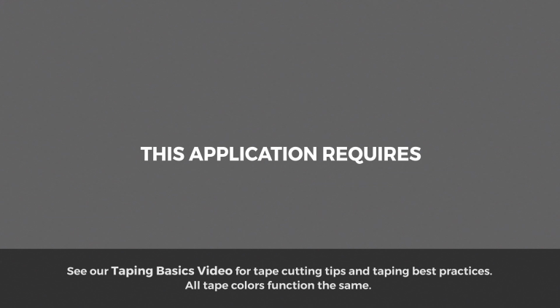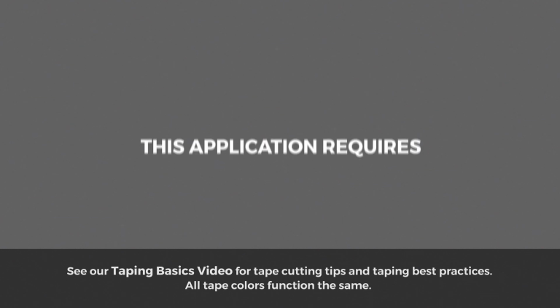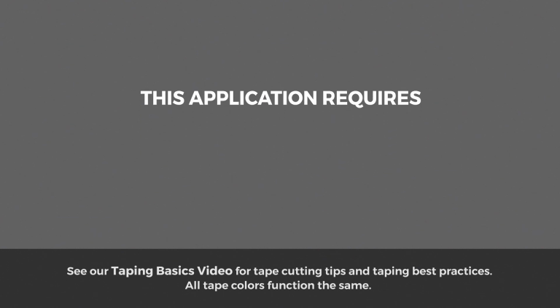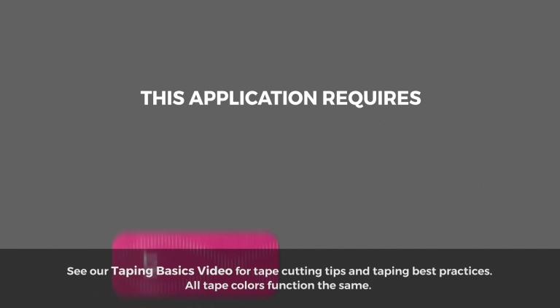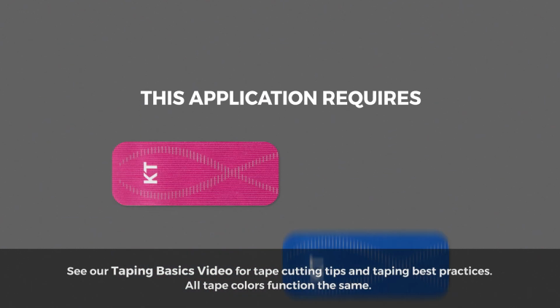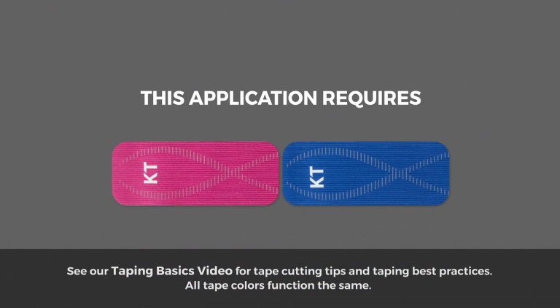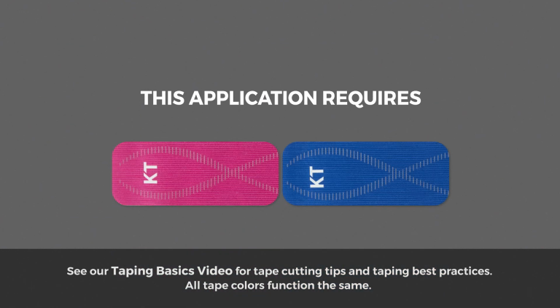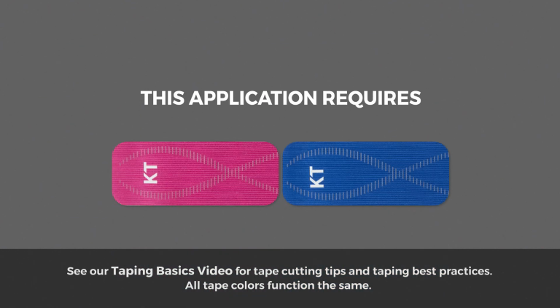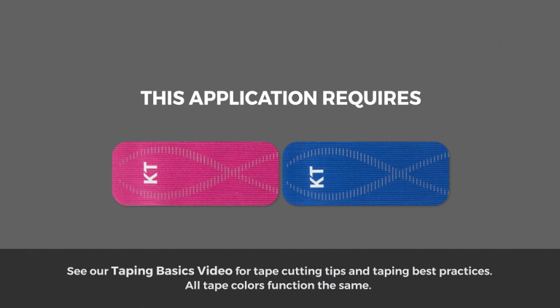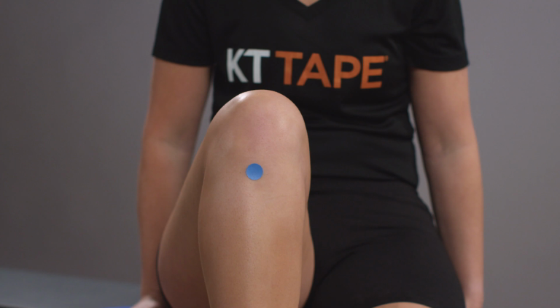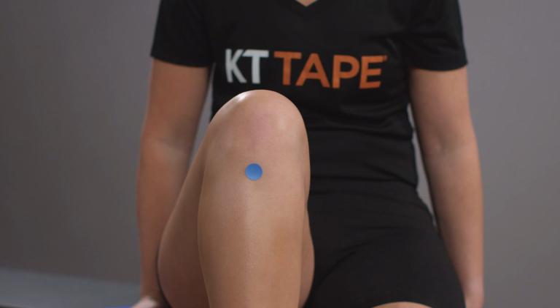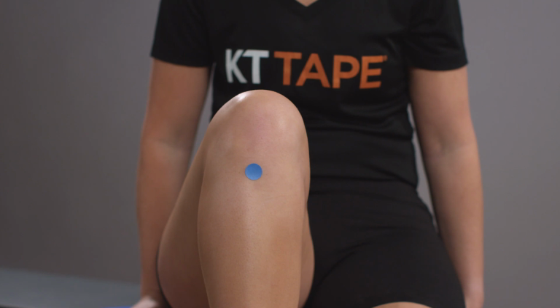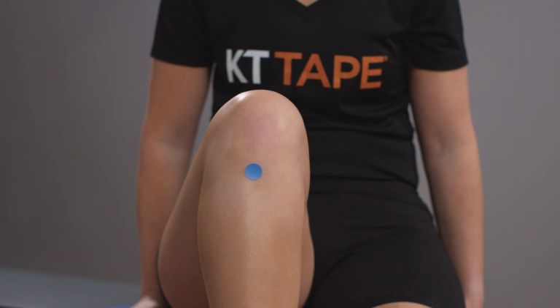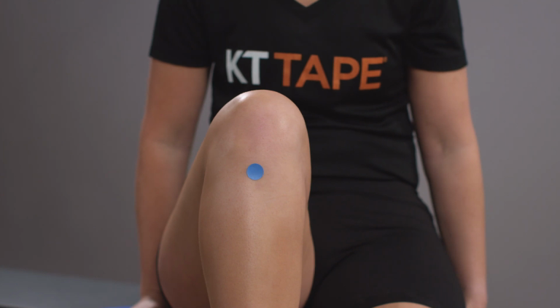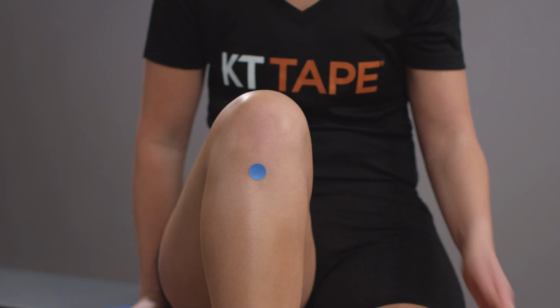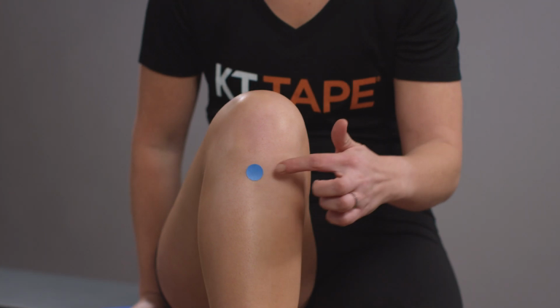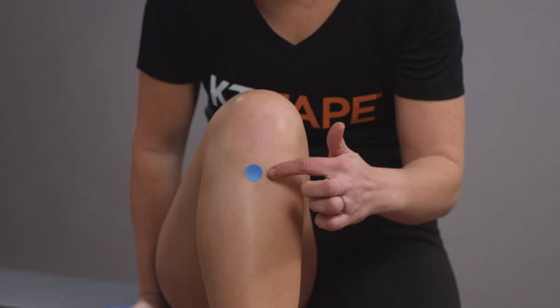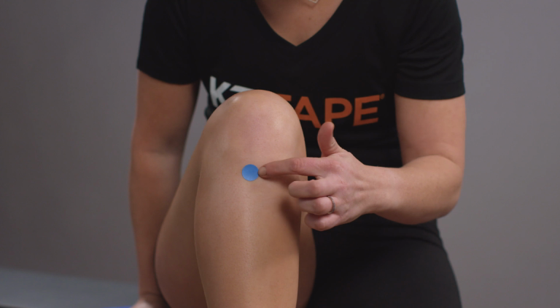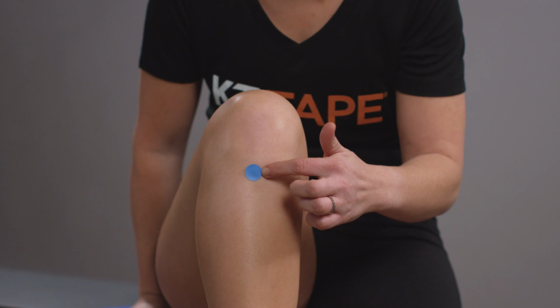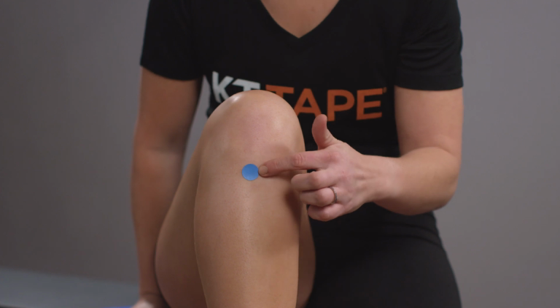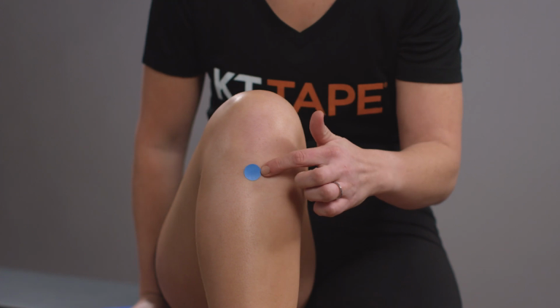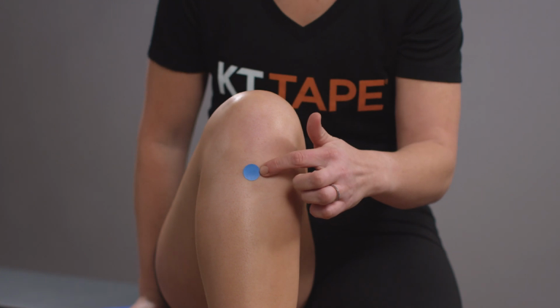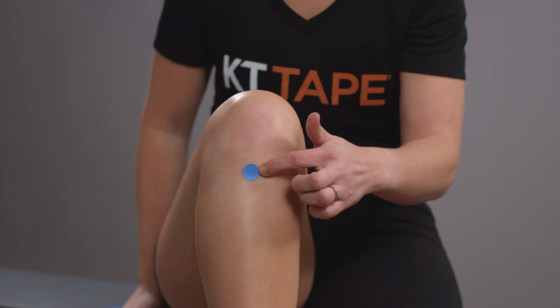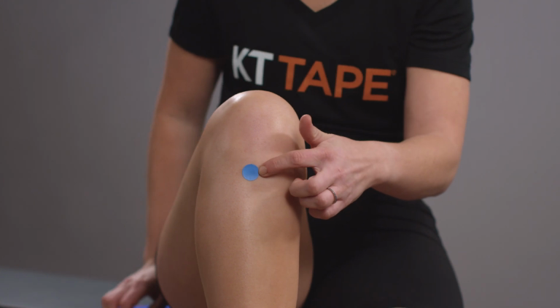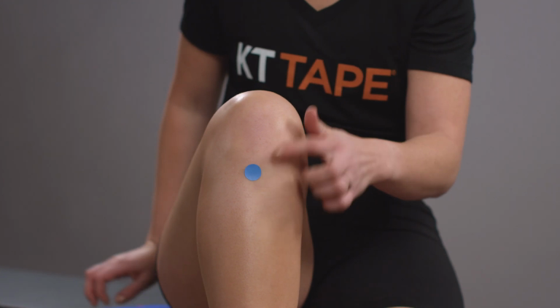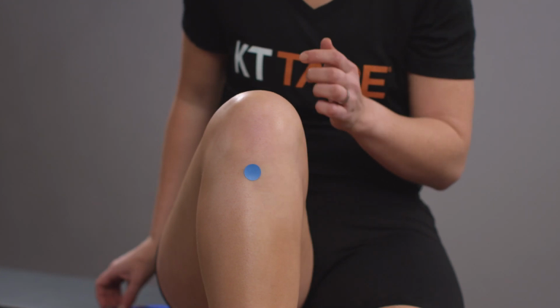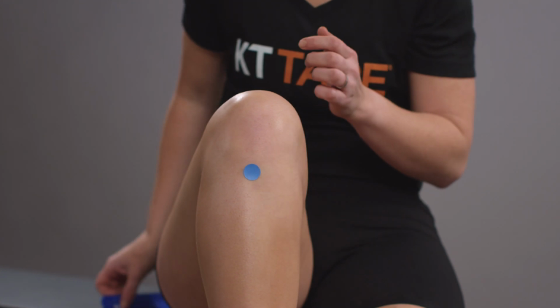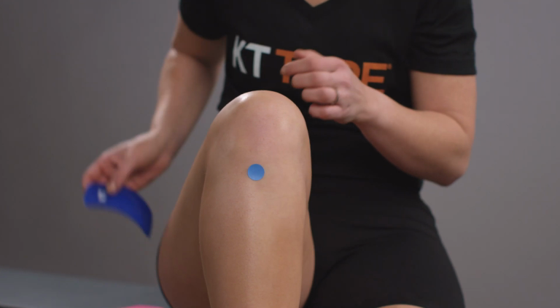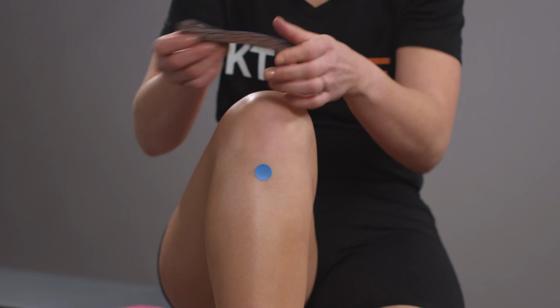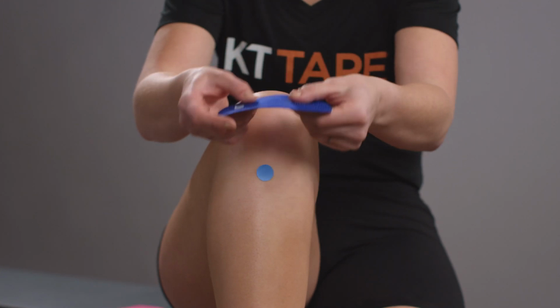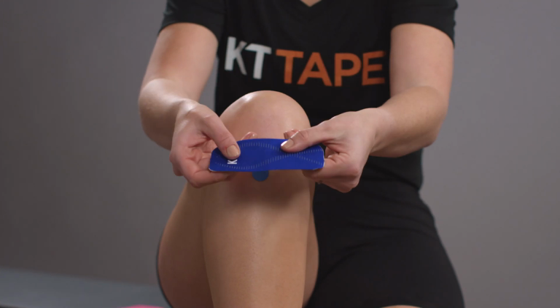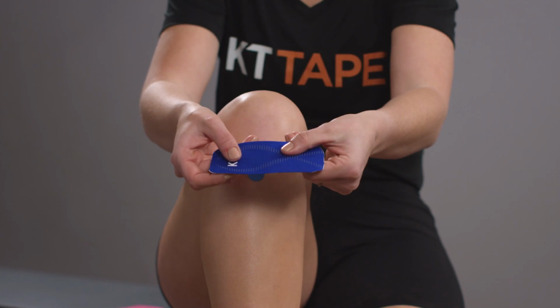This application takes two half strips. We will indicate with a dot the point of pain. Sit with your leg bent.